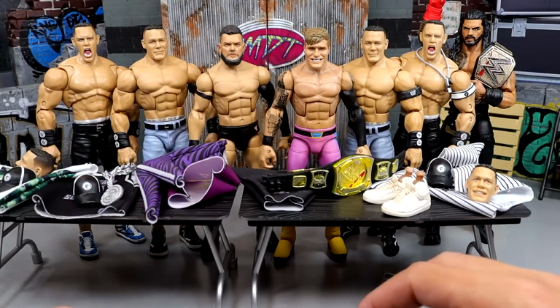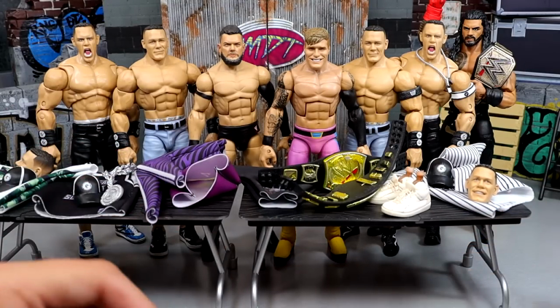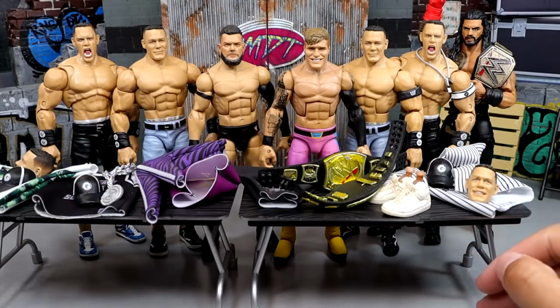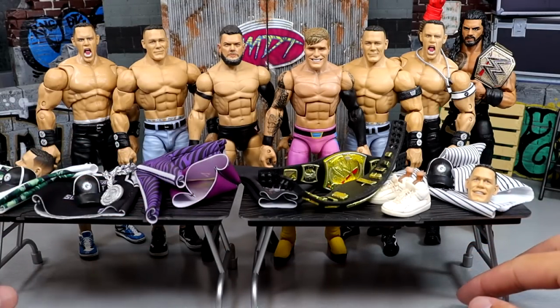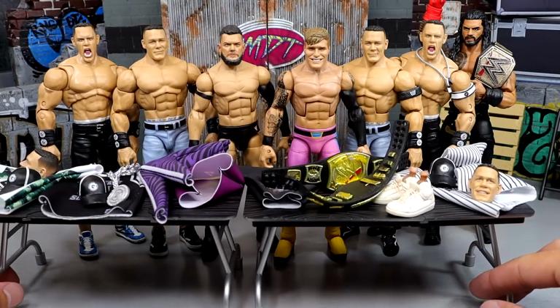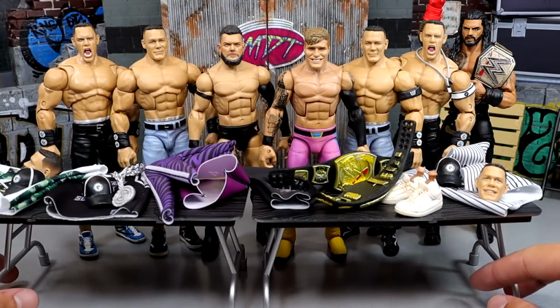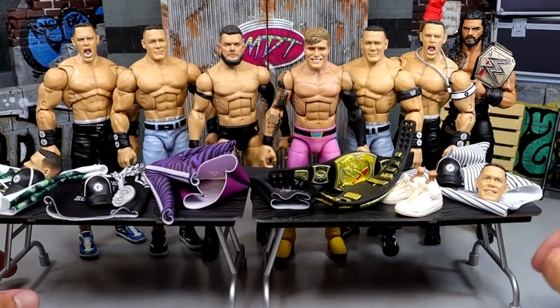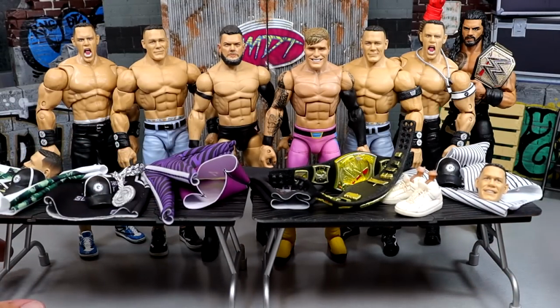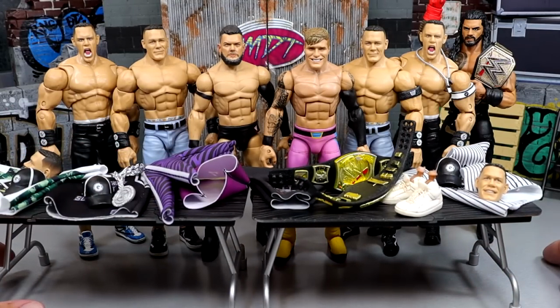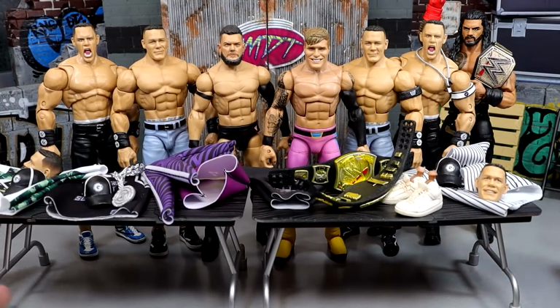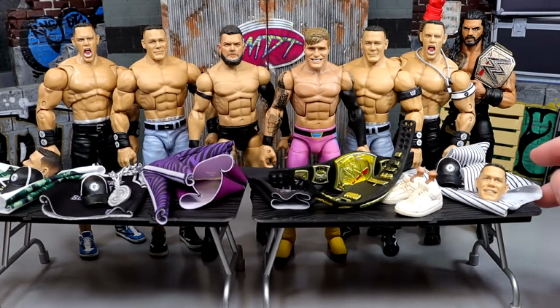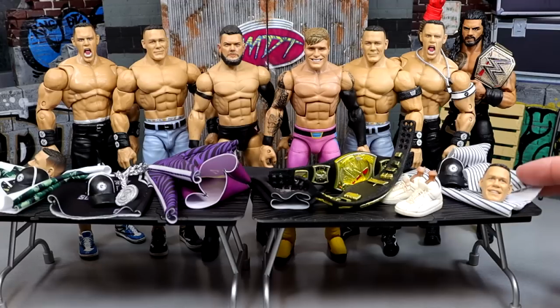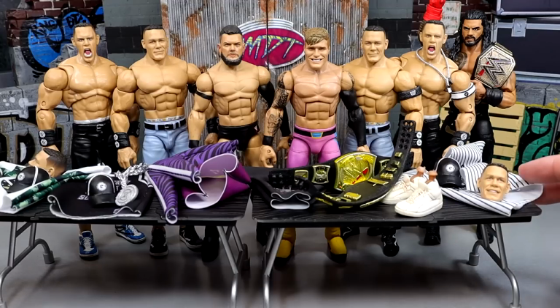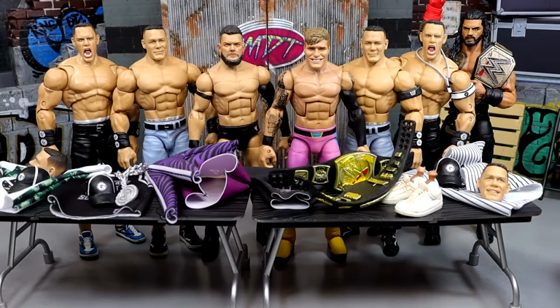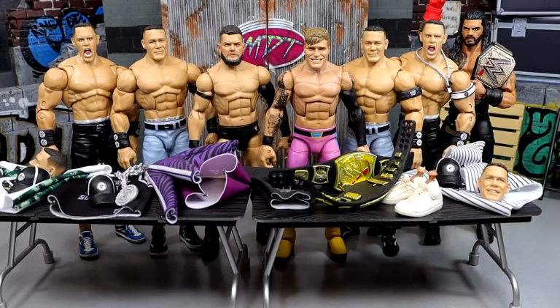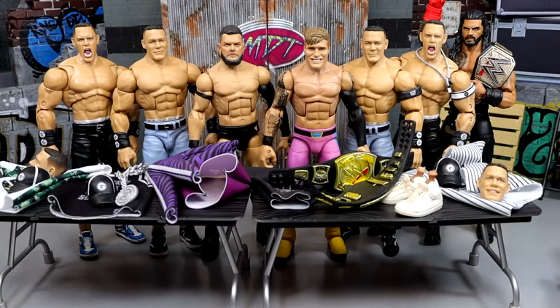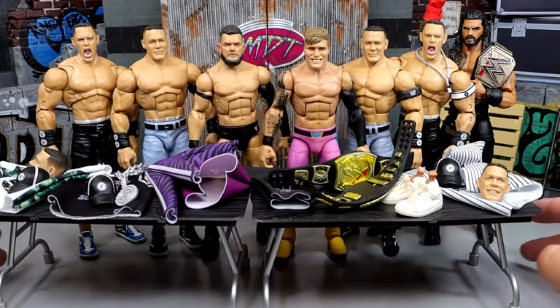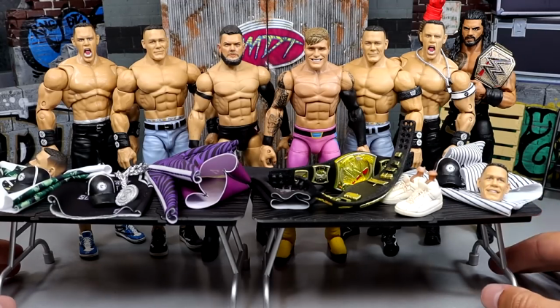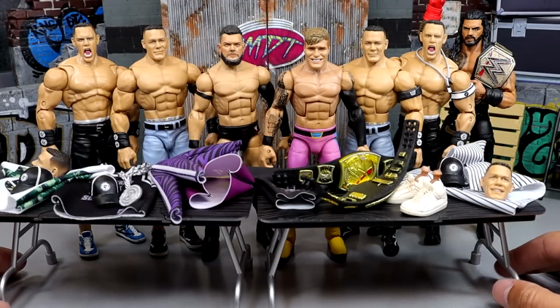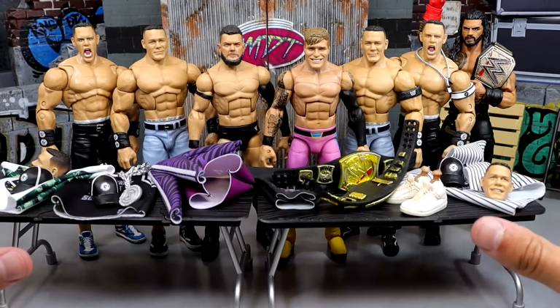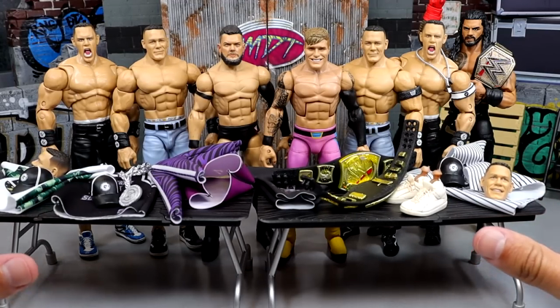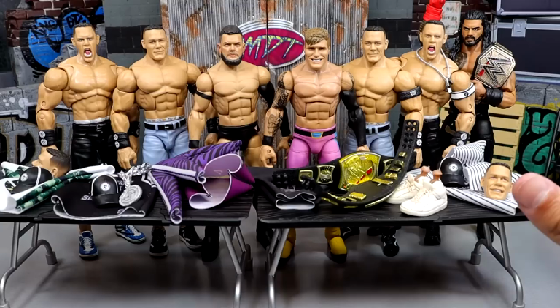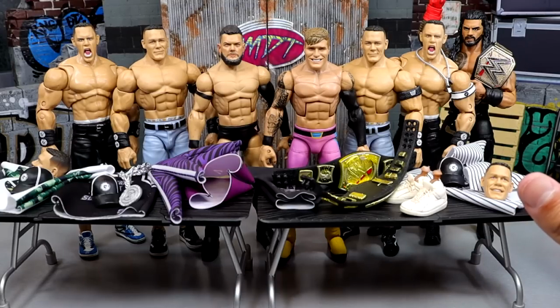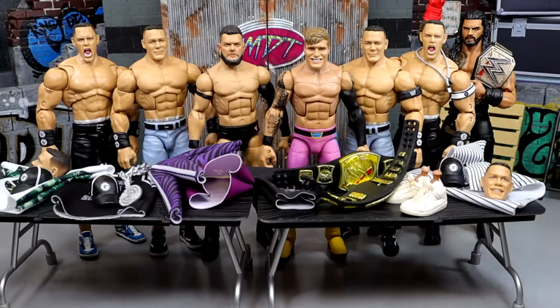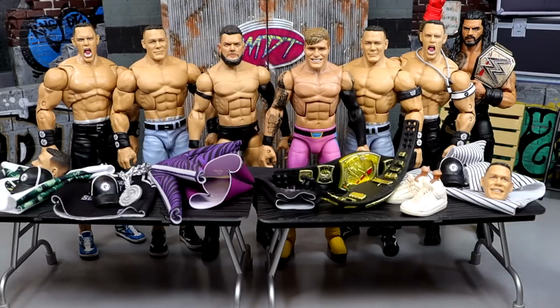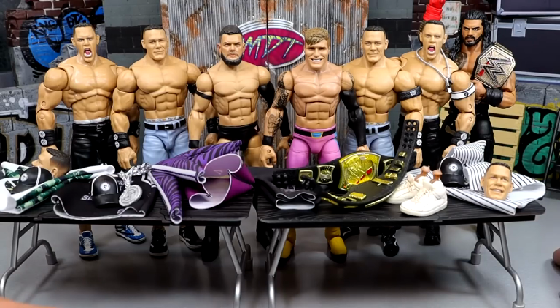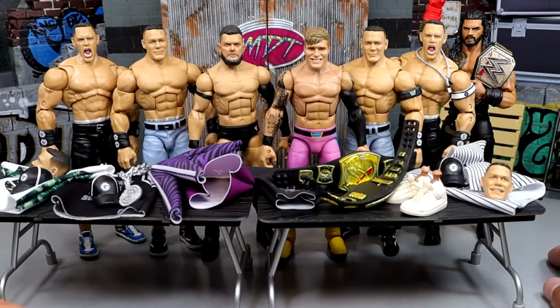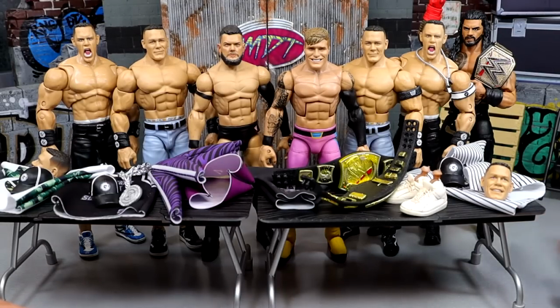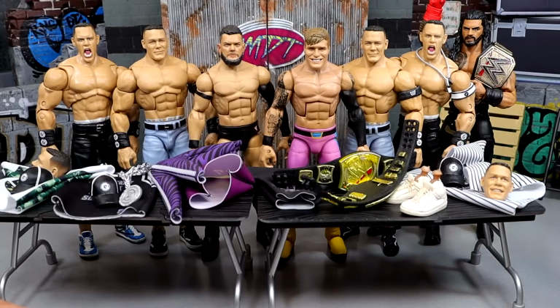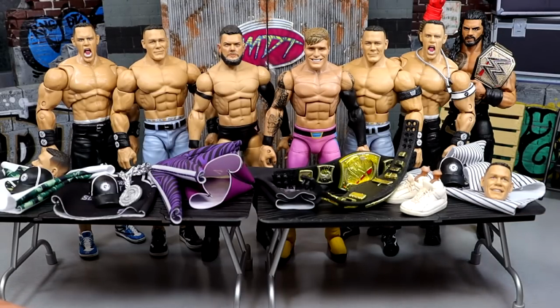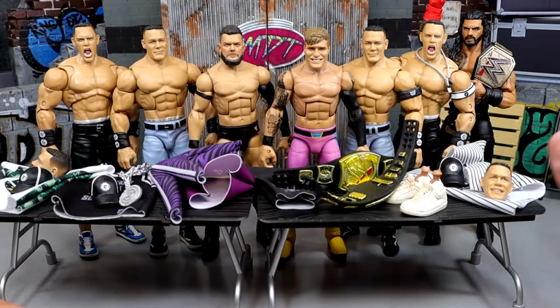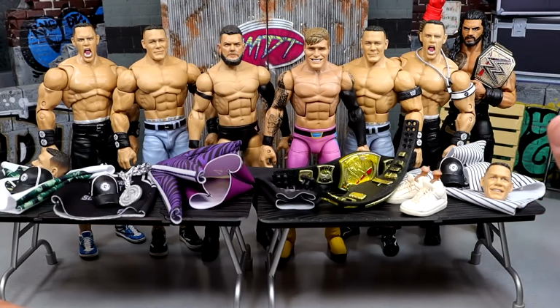I also want to give a huge shout out to my man Giovanni for making this video possible because he hooked us up with these clothes from PWR Lucha. So without those two guys, this video is not possible and I did want to shout them out, because those are my boys.